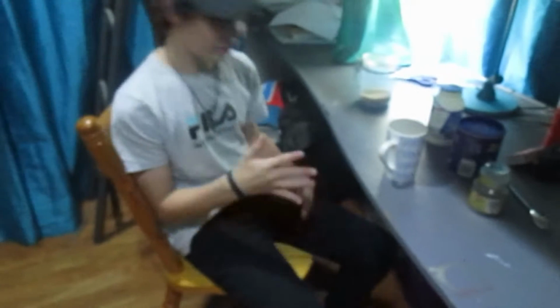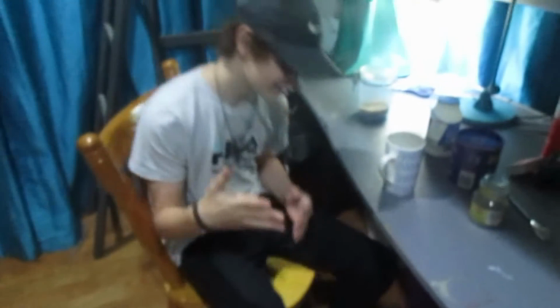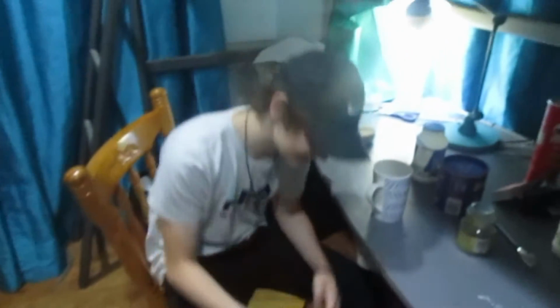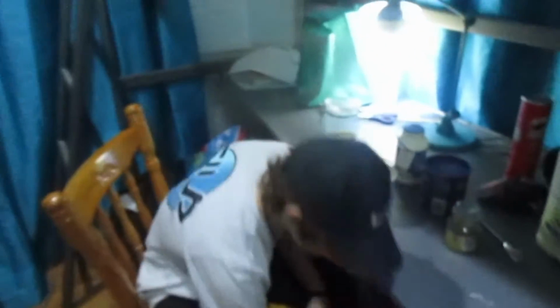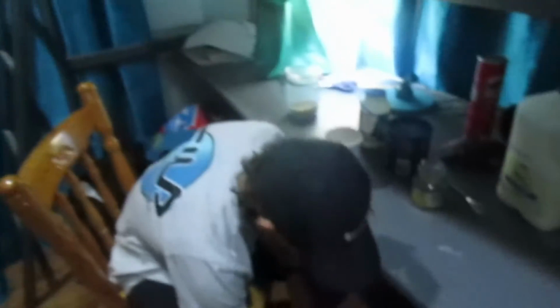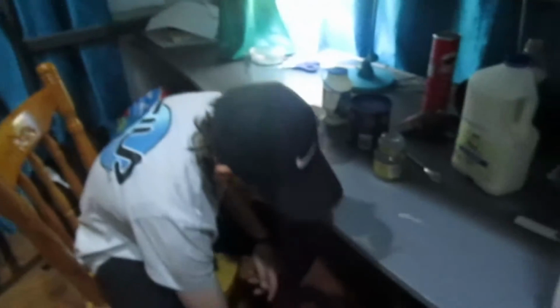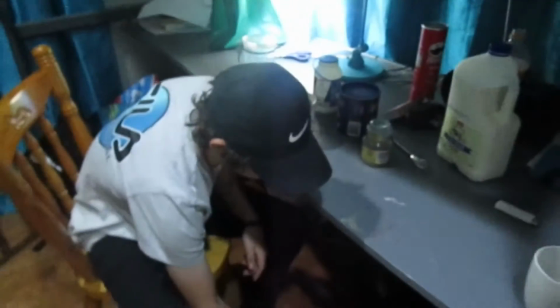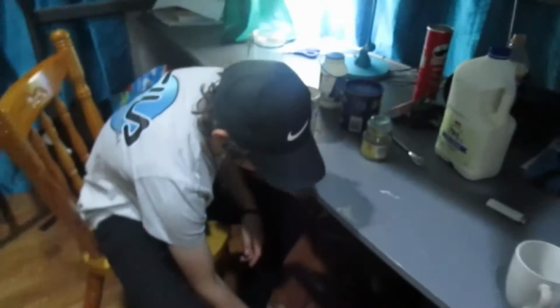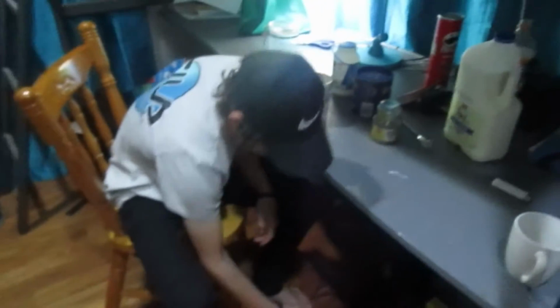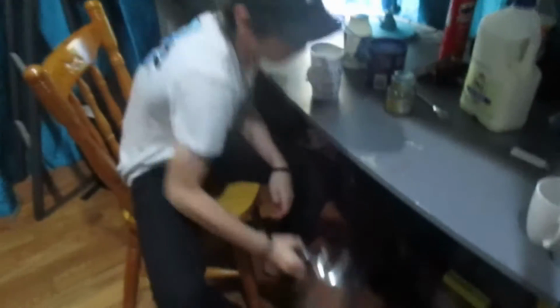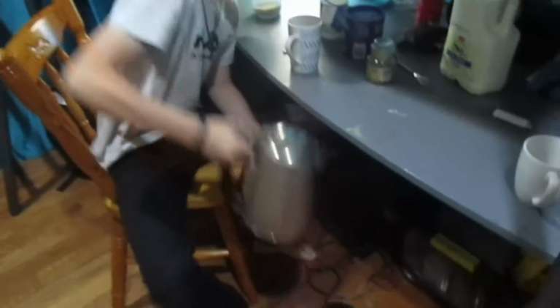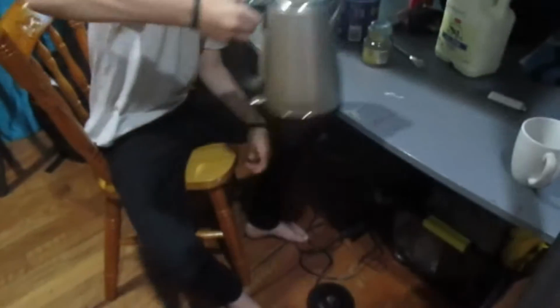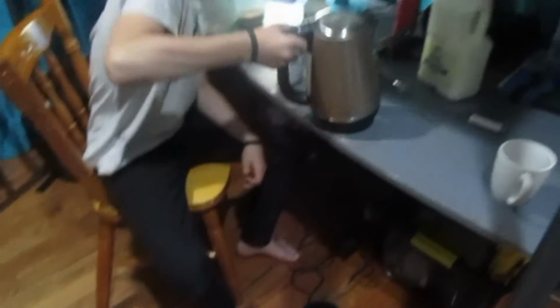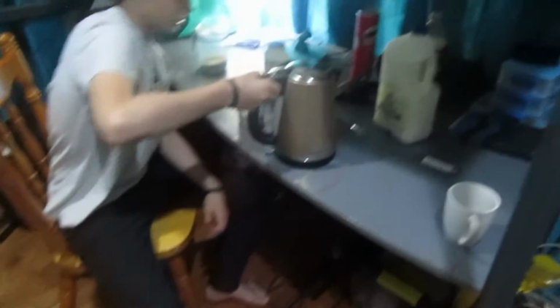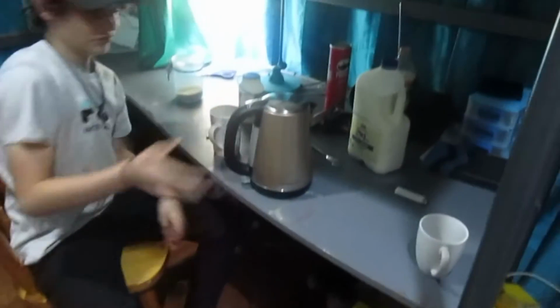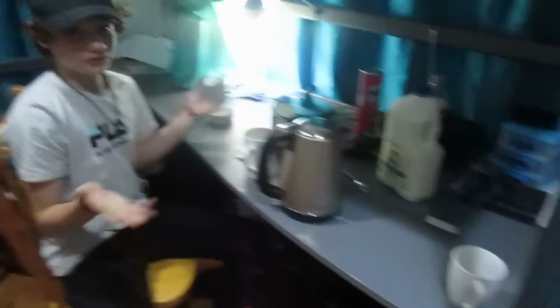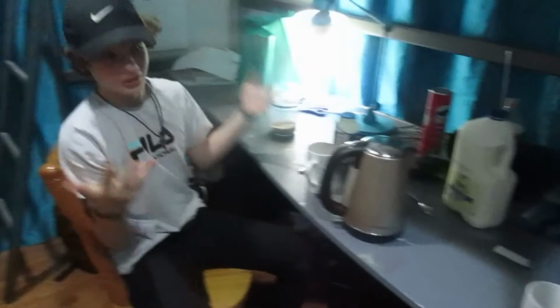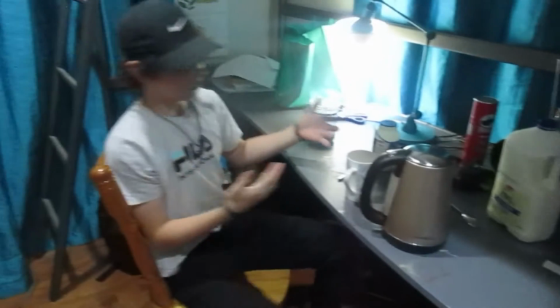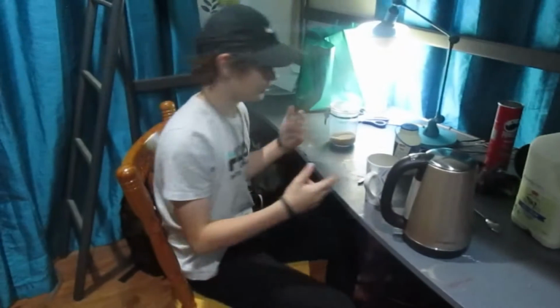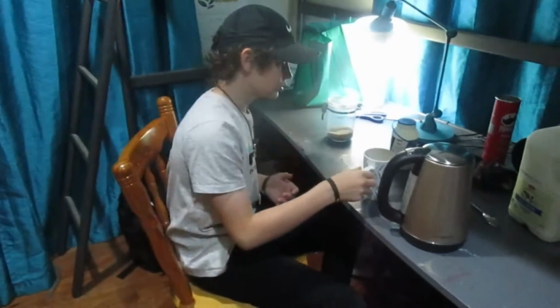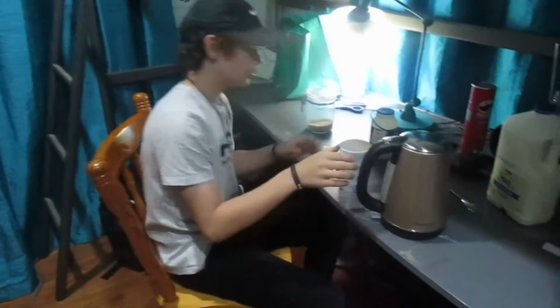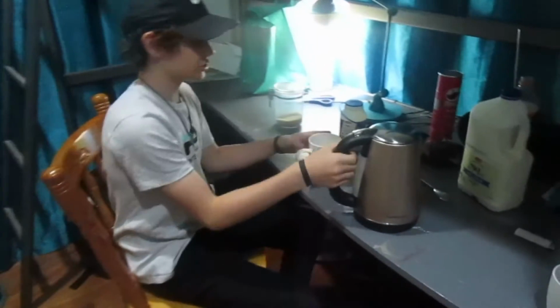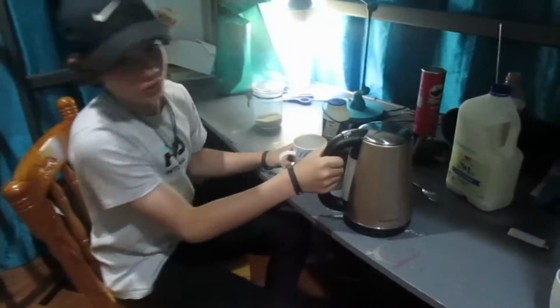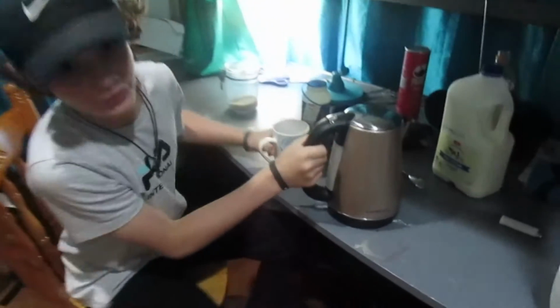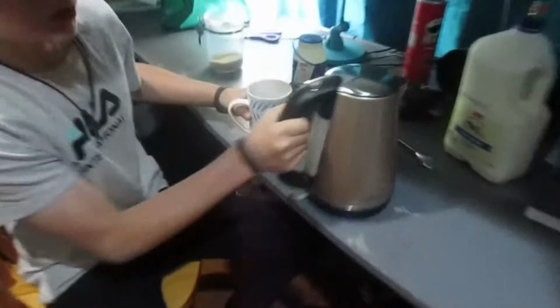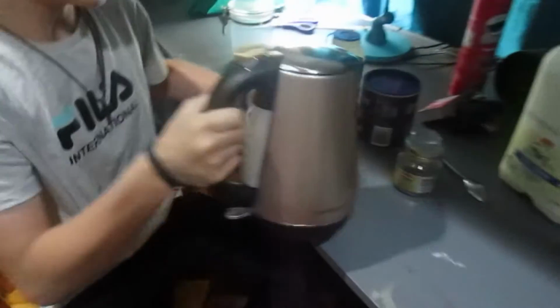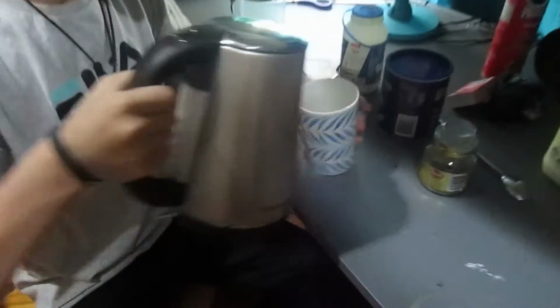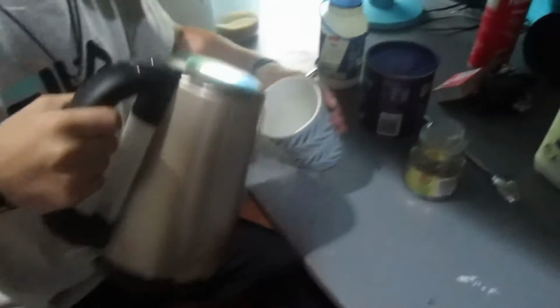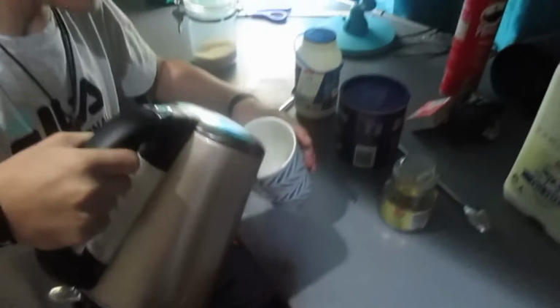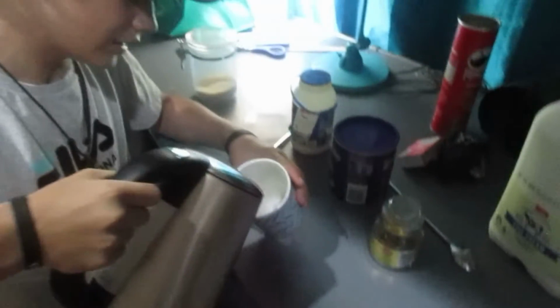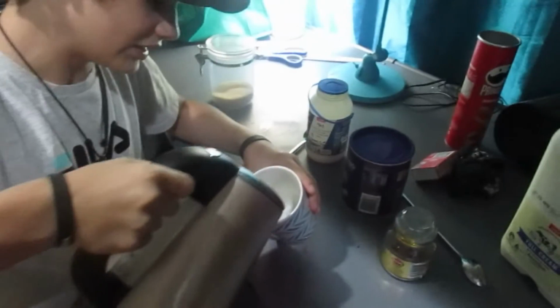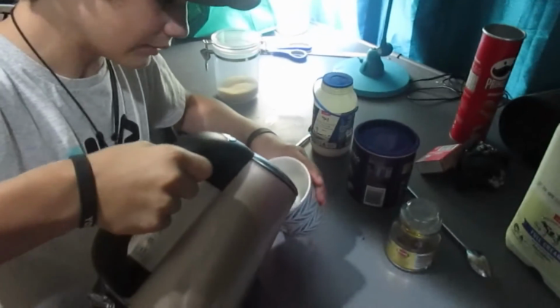Alright, so today's episode we are going to be making a hot chocolate coffee flavoured thingamabob. We're just going to YOLO everything, so we're going to put in about yay amount.